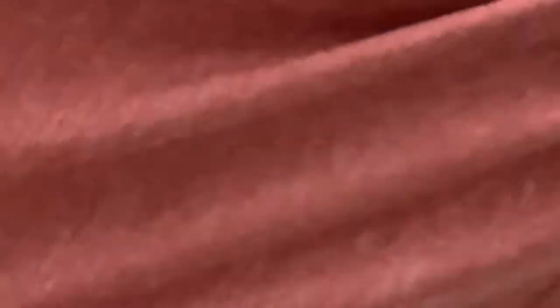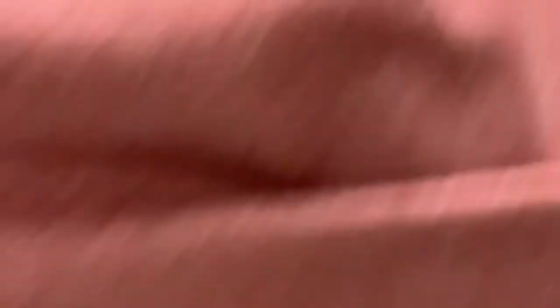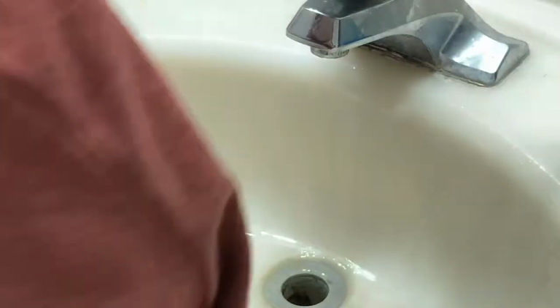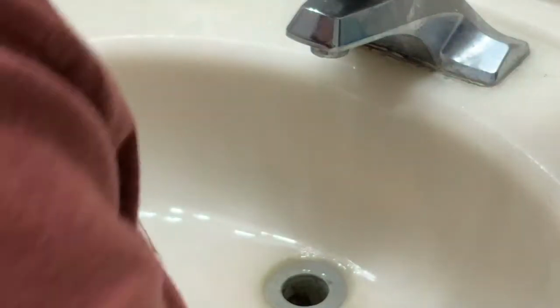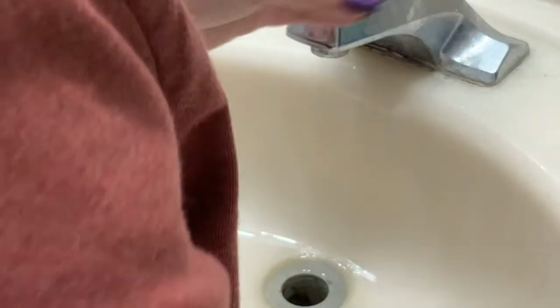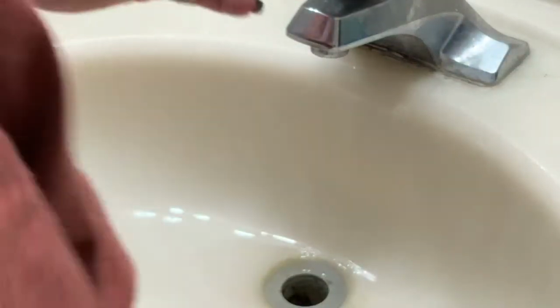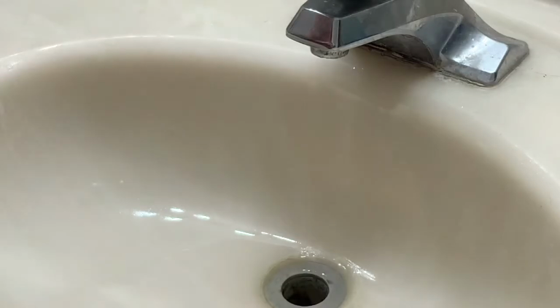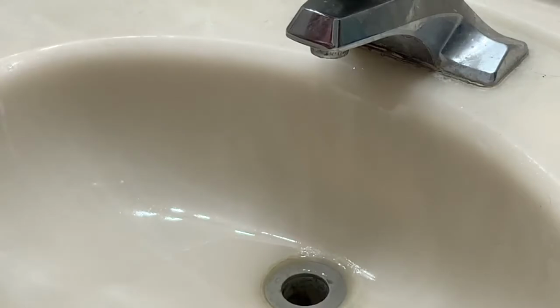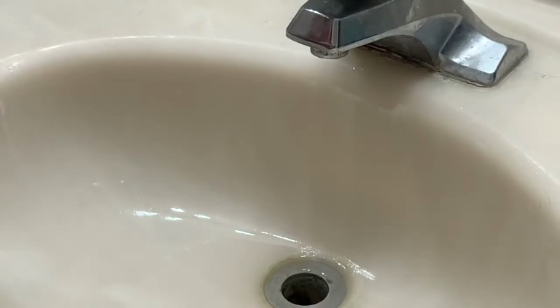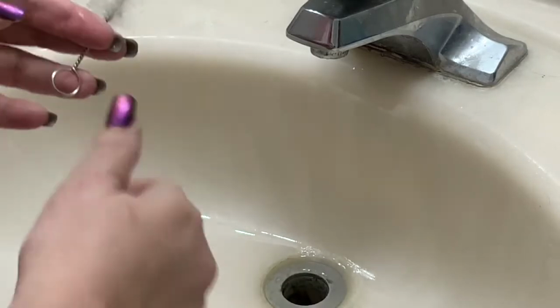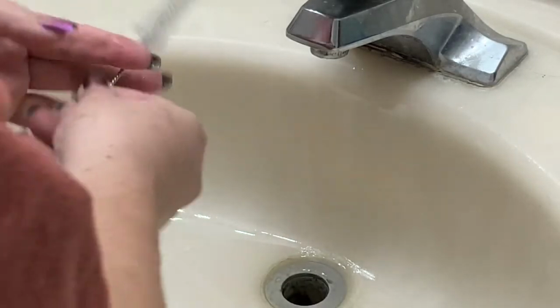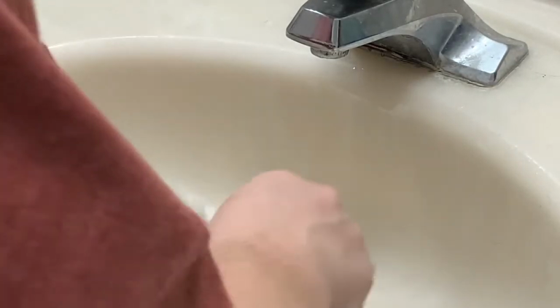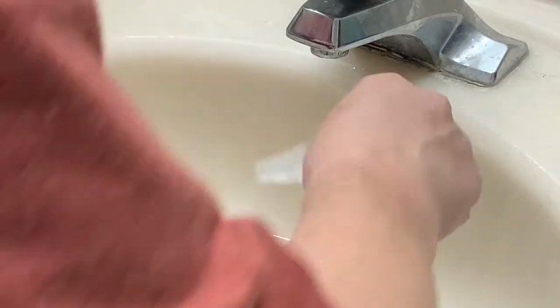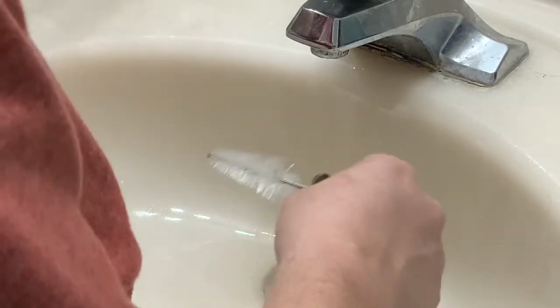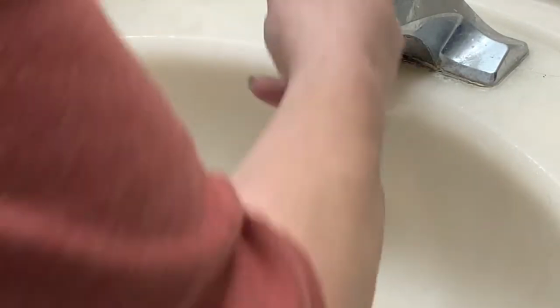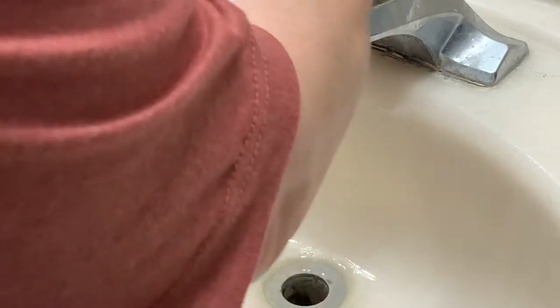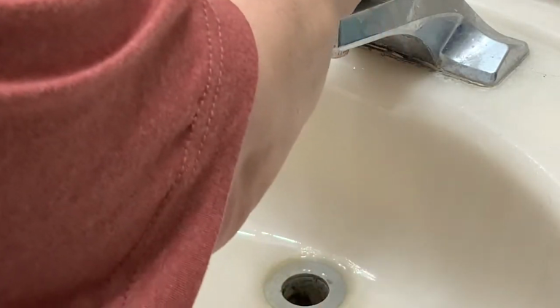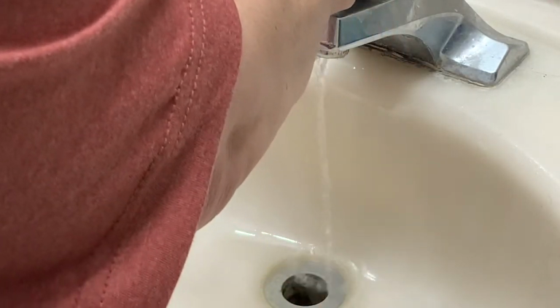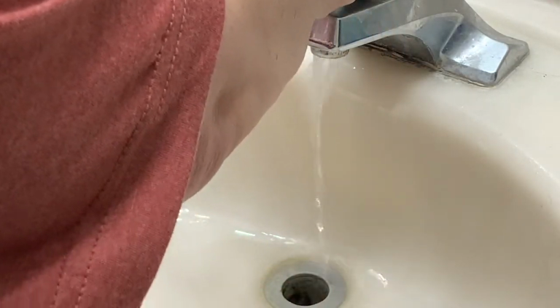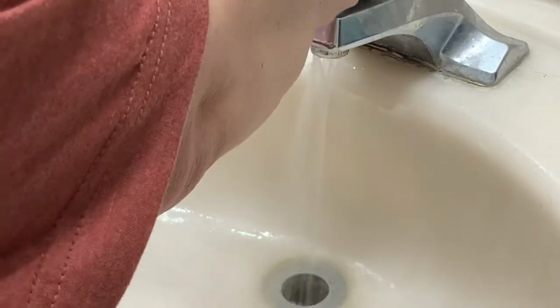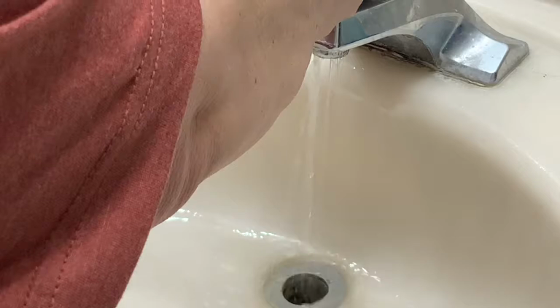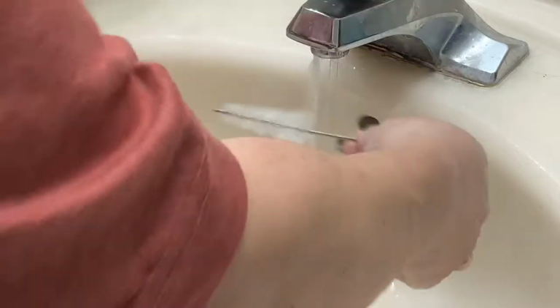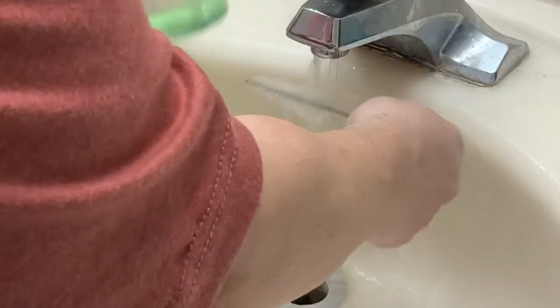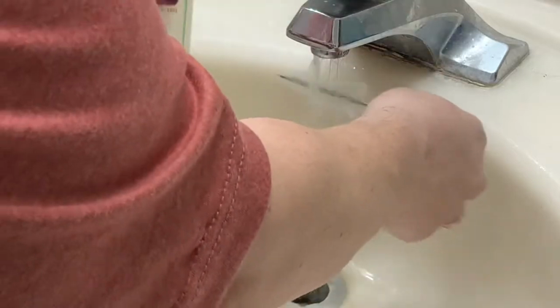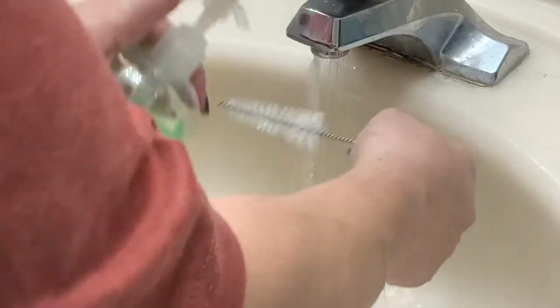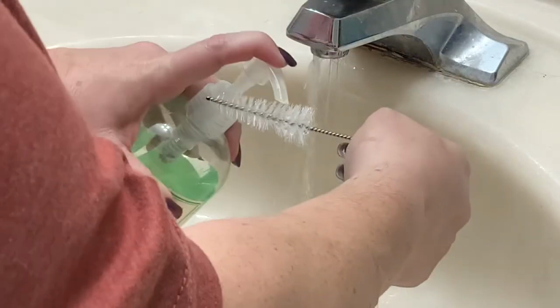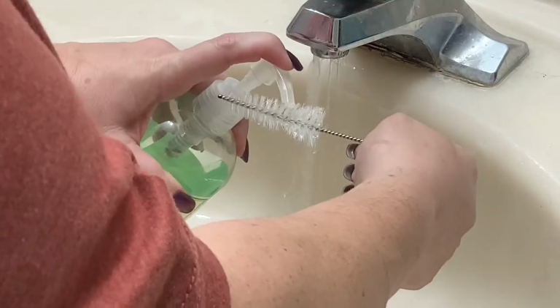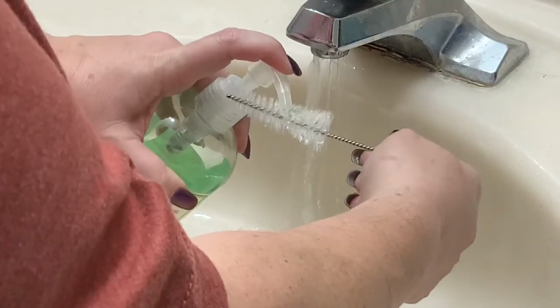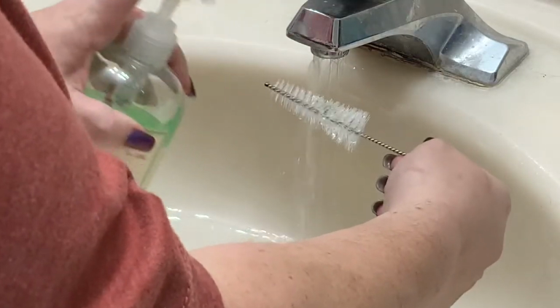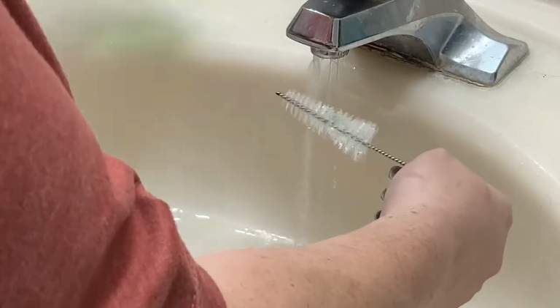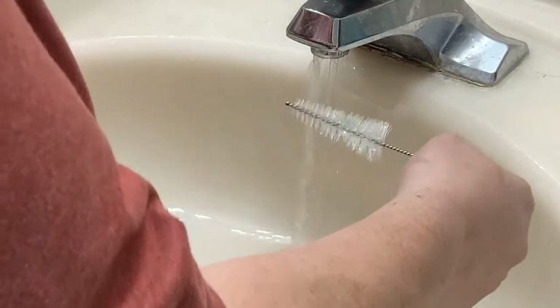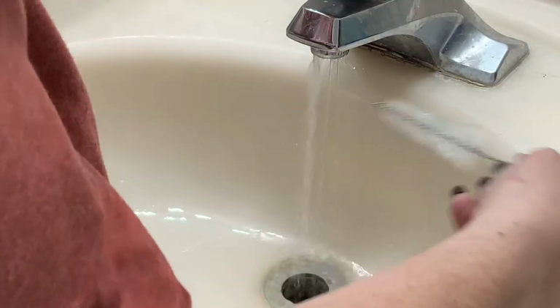I would not use anything else, especially anything that might have bleach or anything harsher in it. So today I'm just going to use this really nice liquid soap — teeny tiny bit, that's all you need.